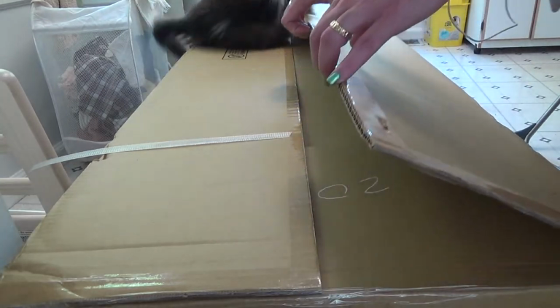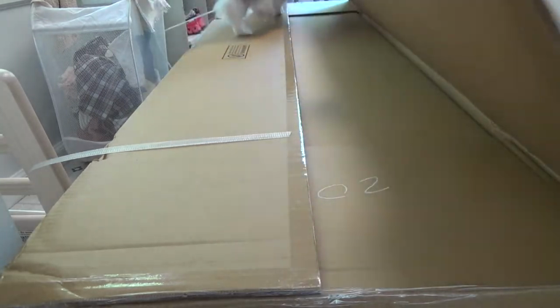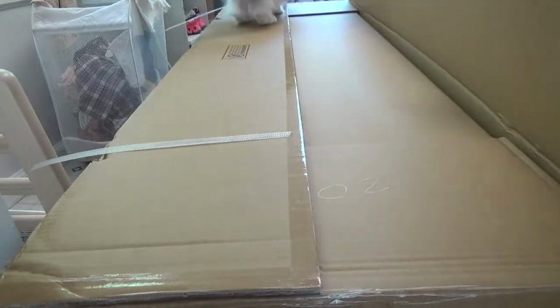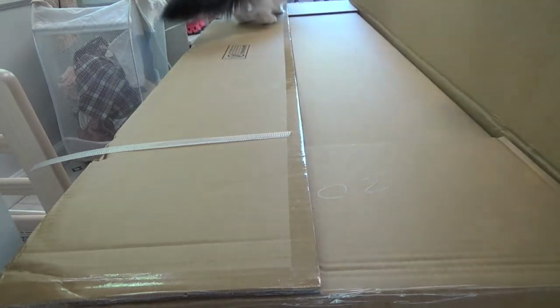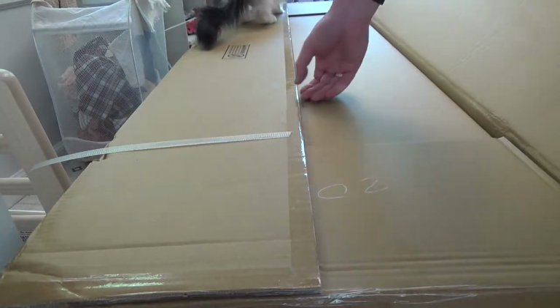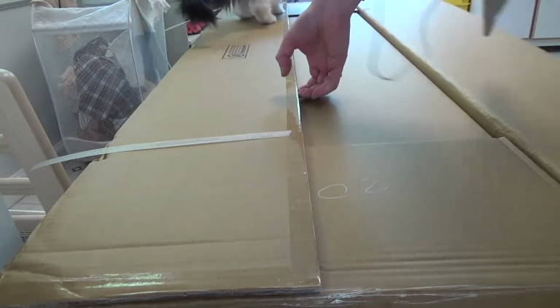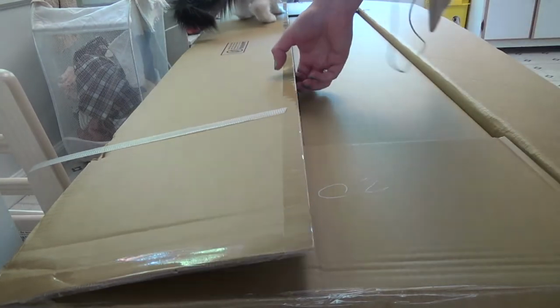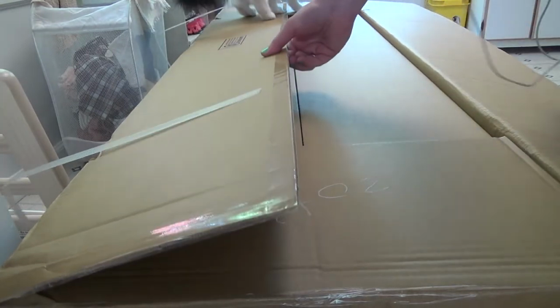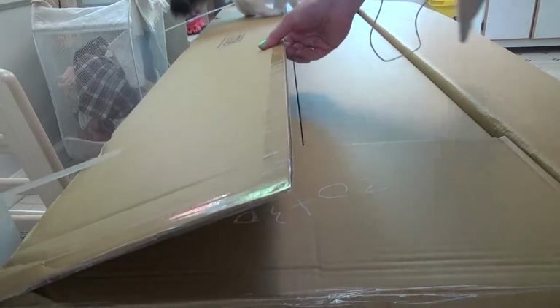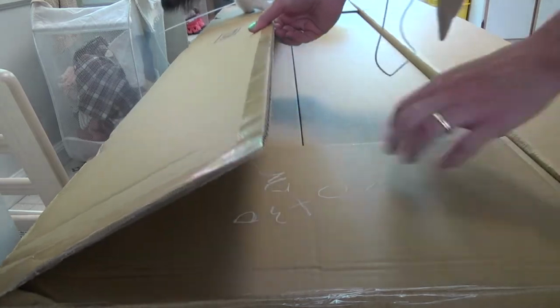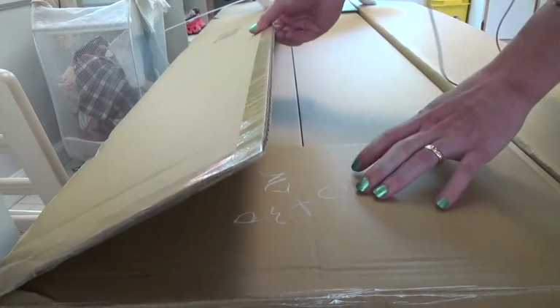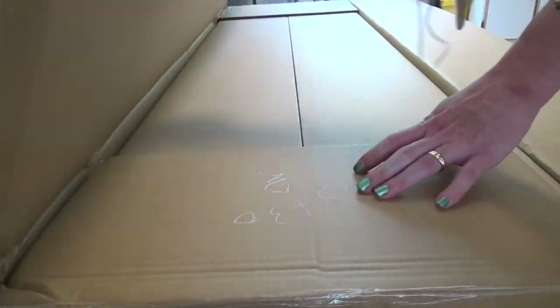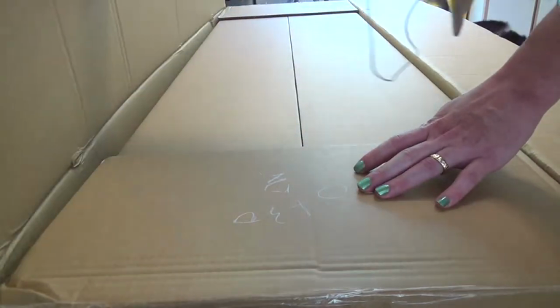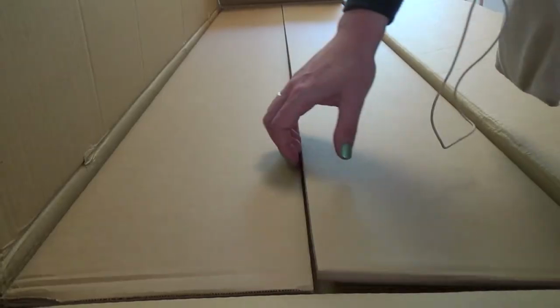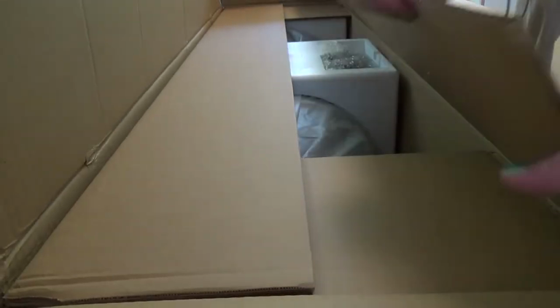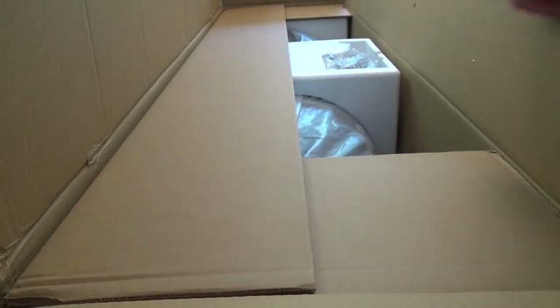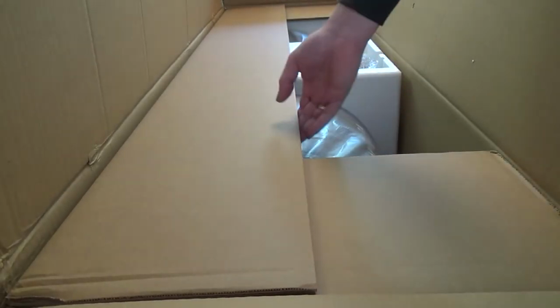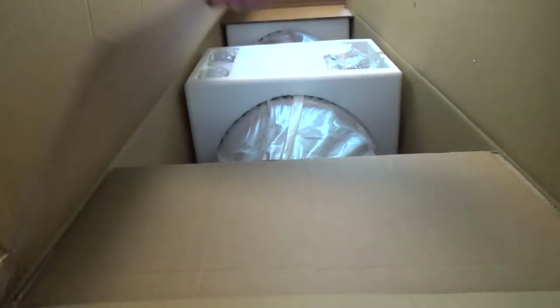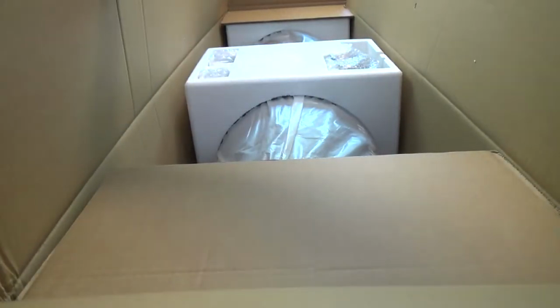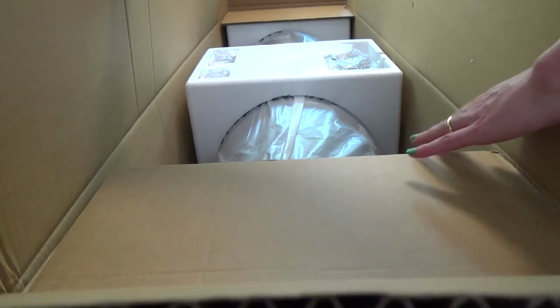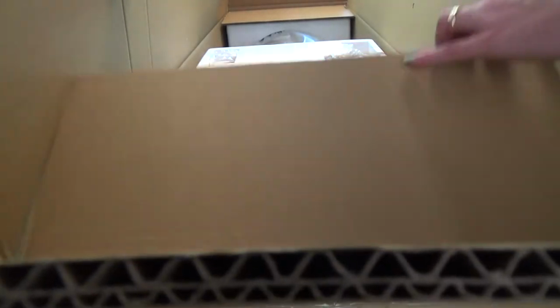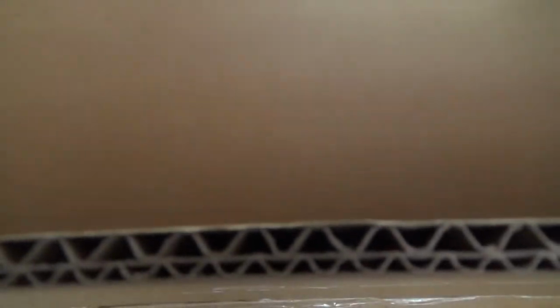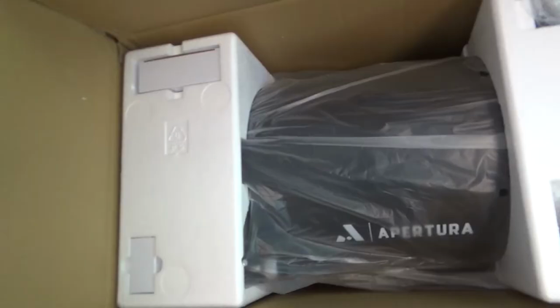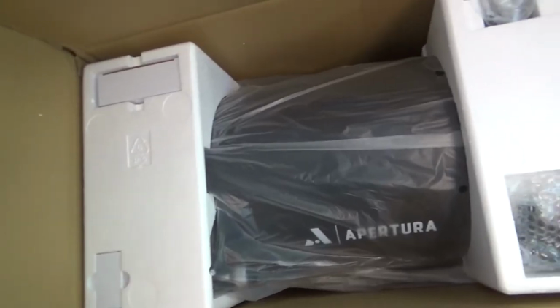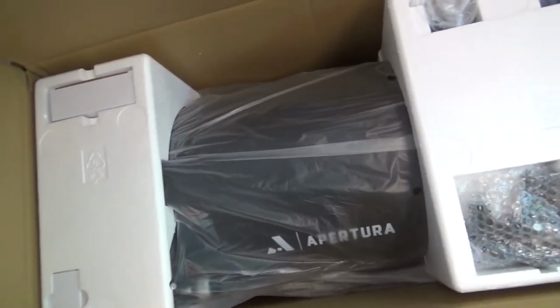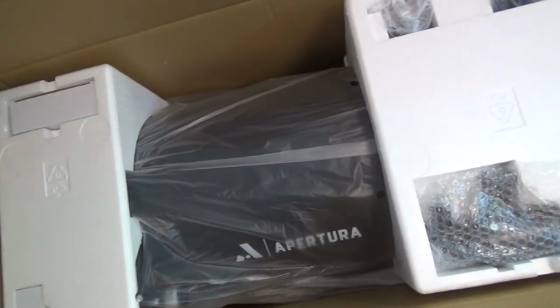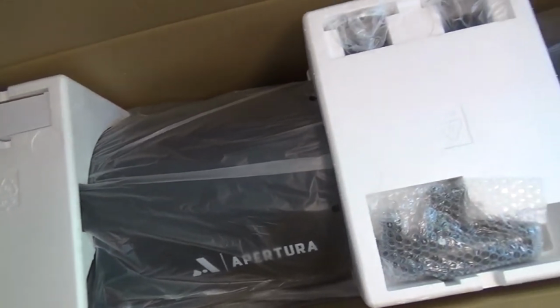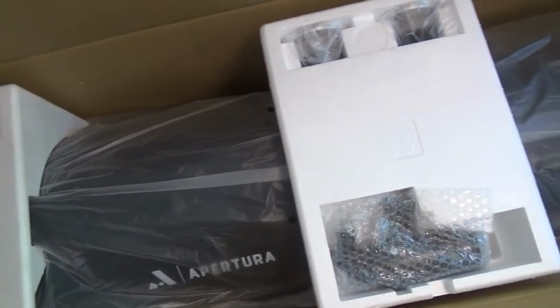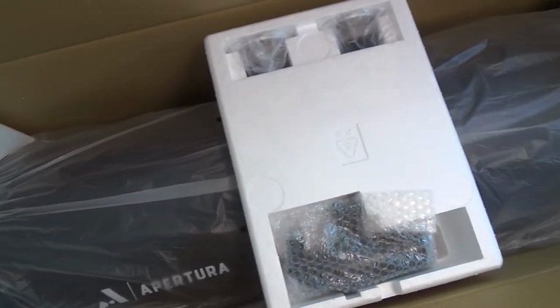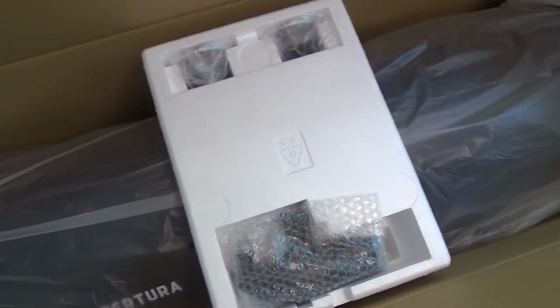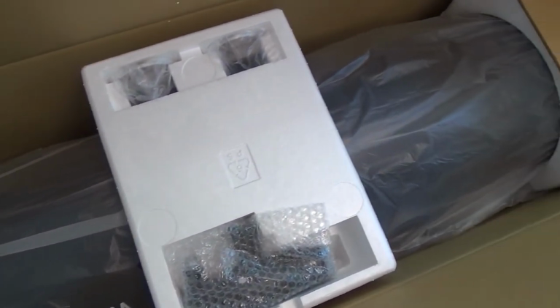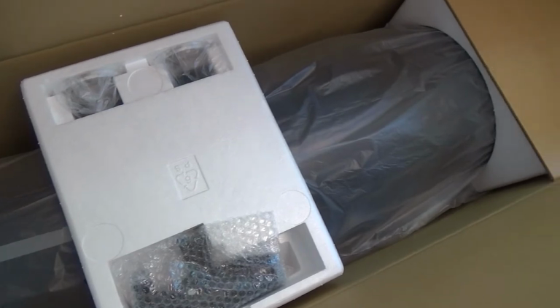I'm not sure too much what to say about this part. It was cool. It was double boxed and it was nicely packaged. Aptura is the brand, I guess.